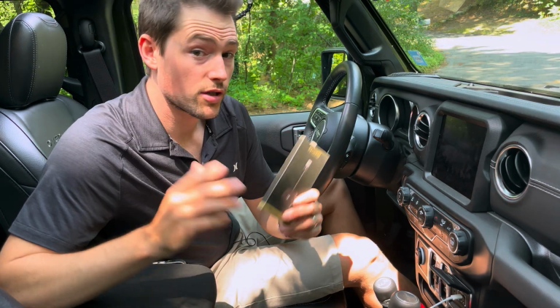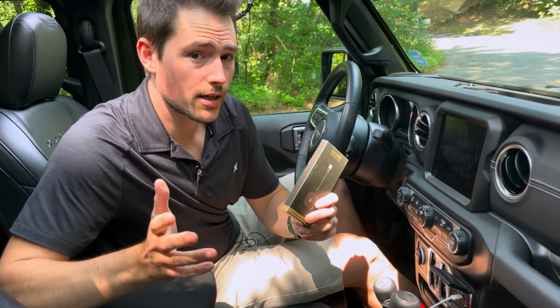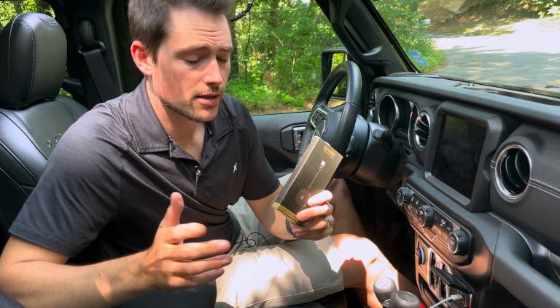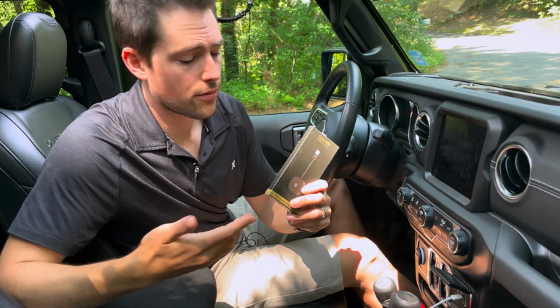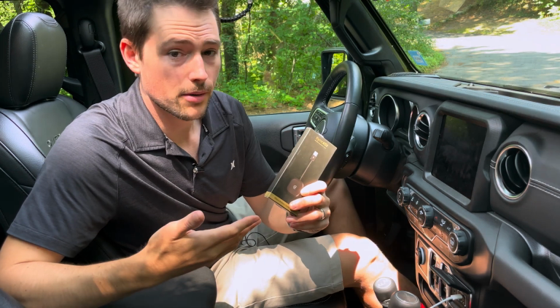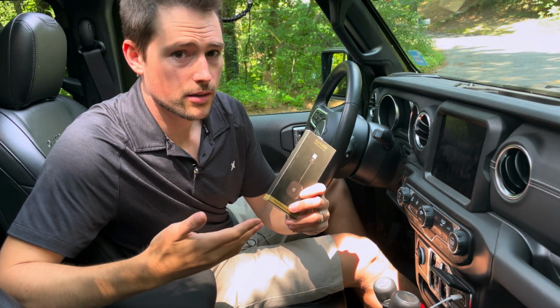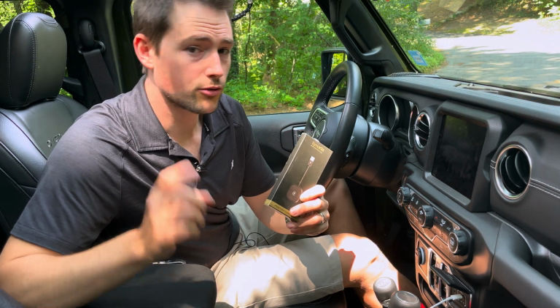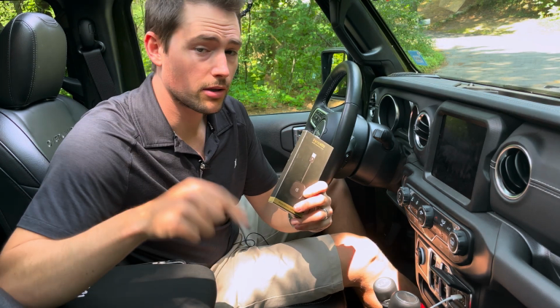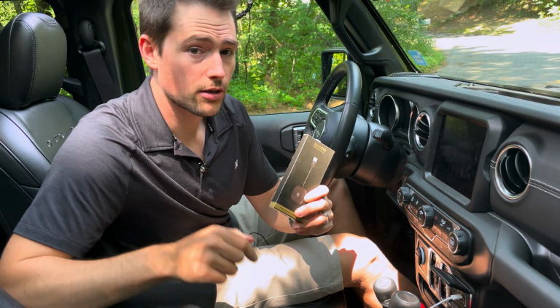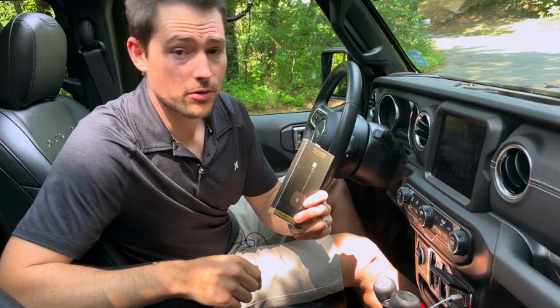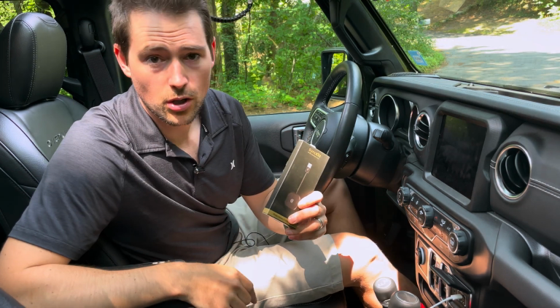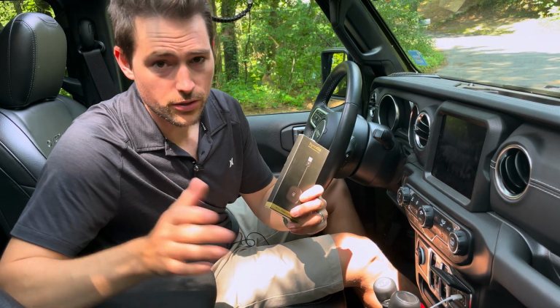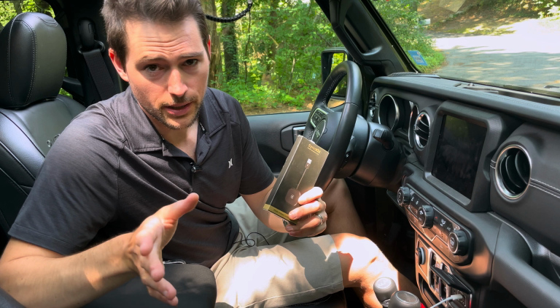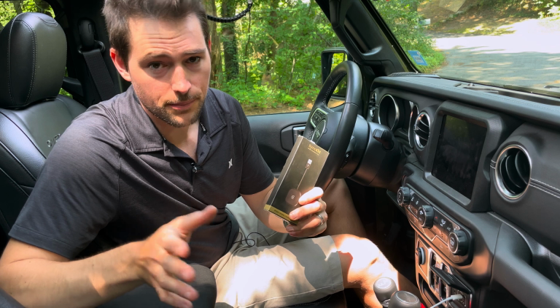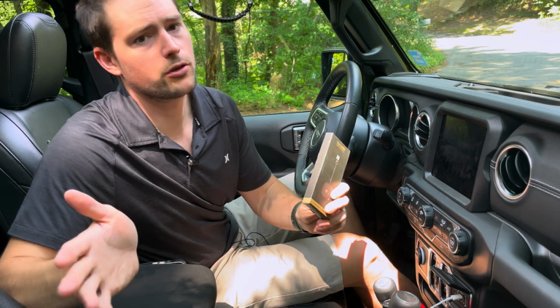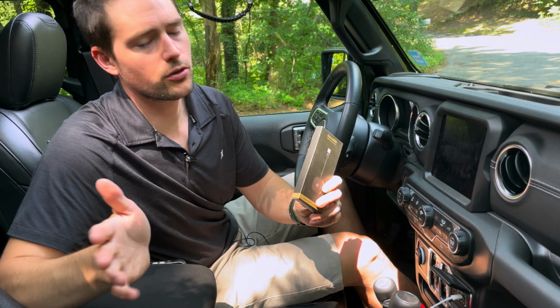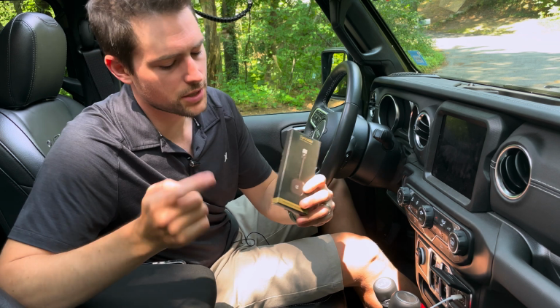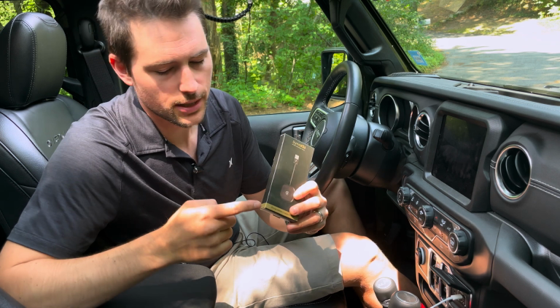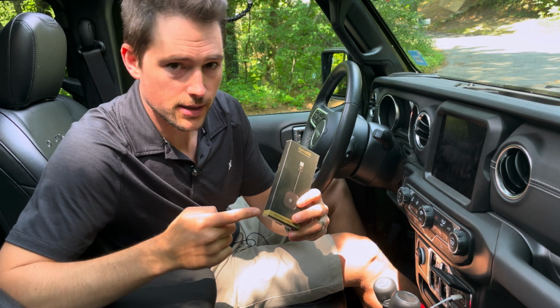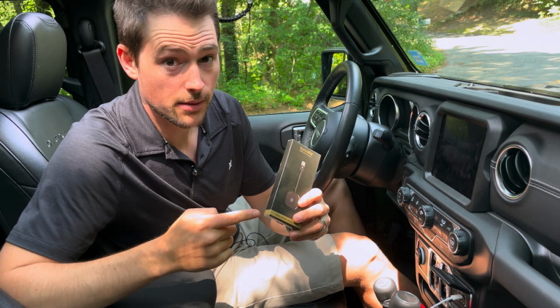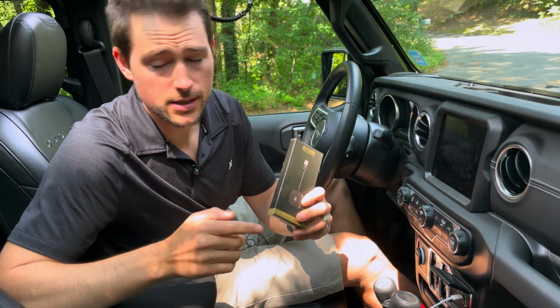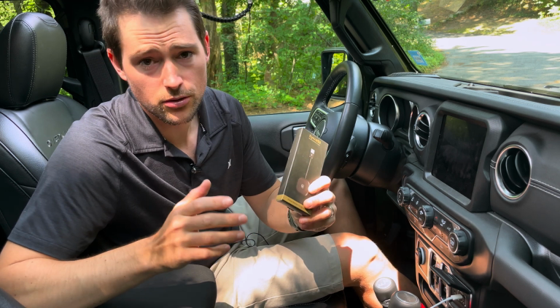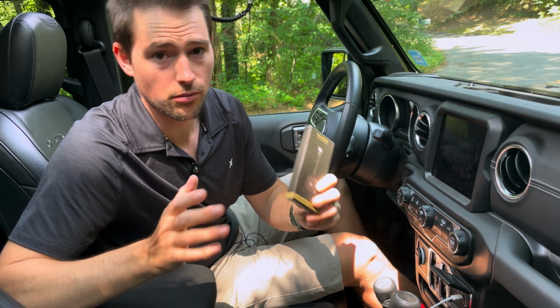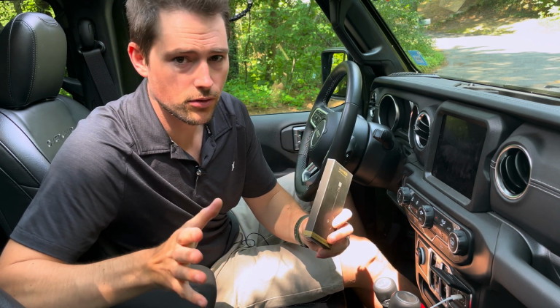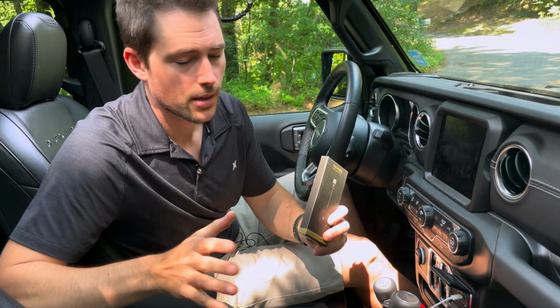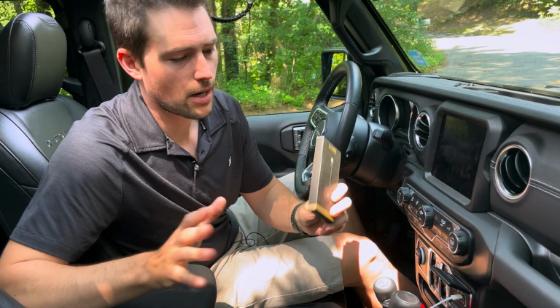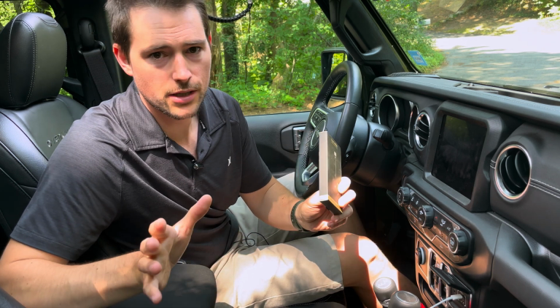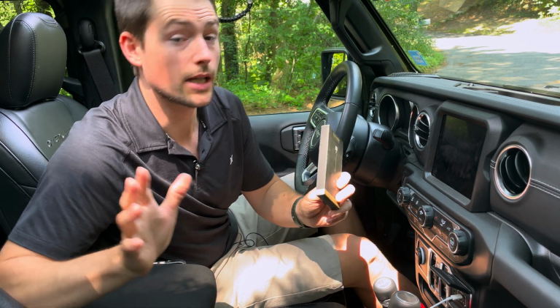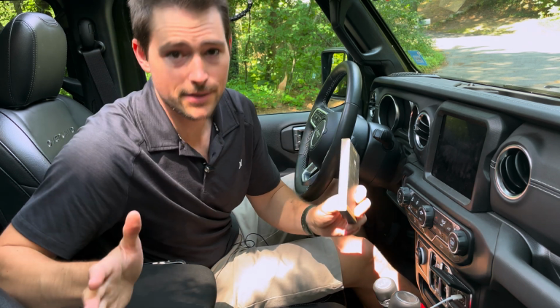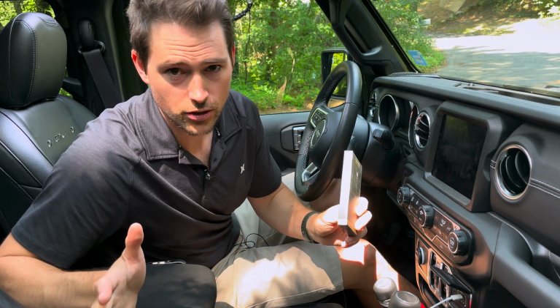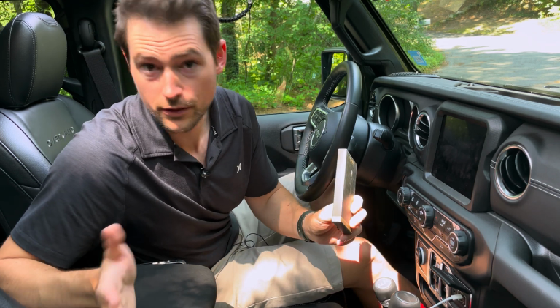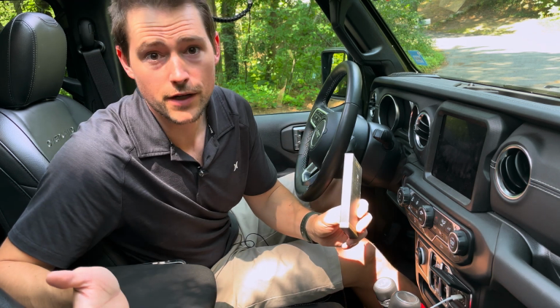The SyncKid is about 30 bucks. I'll drop a link in the description below where you can pick it up. In full disclosure, SyncKid did send me this test unit to review, but I'm not receiving any compensation for this video.